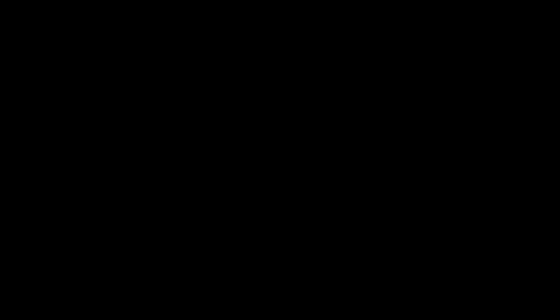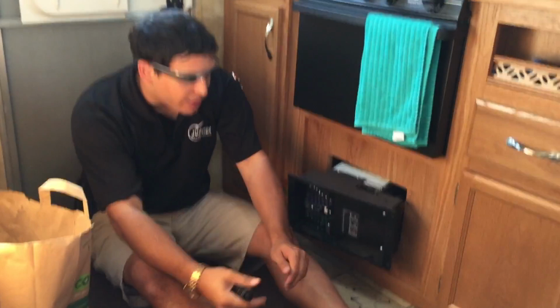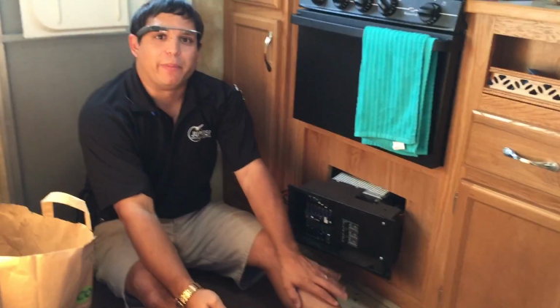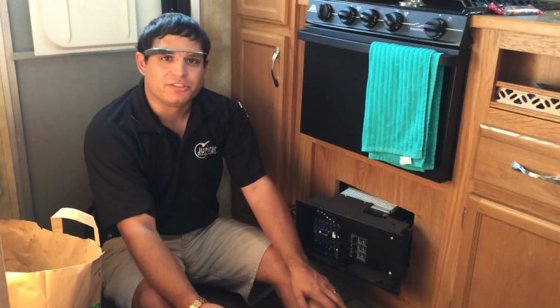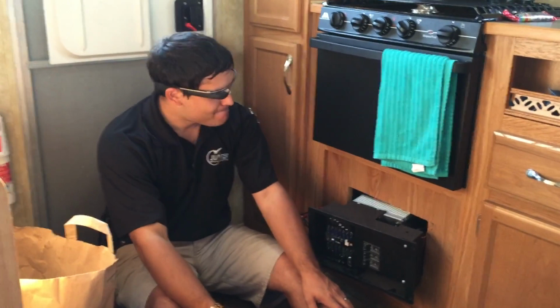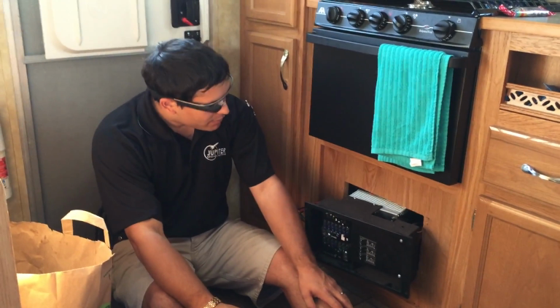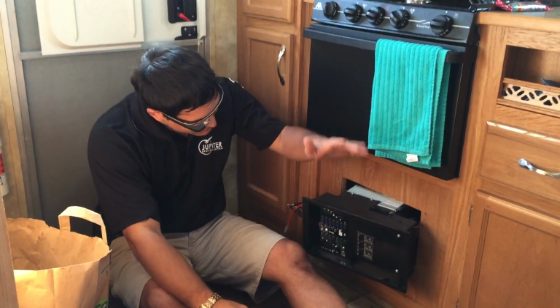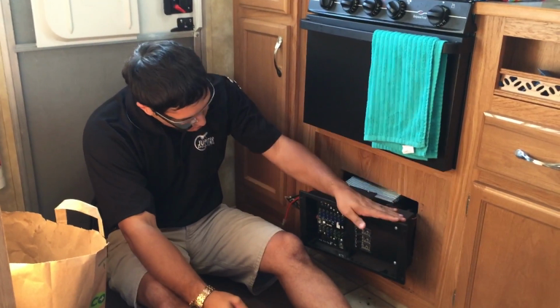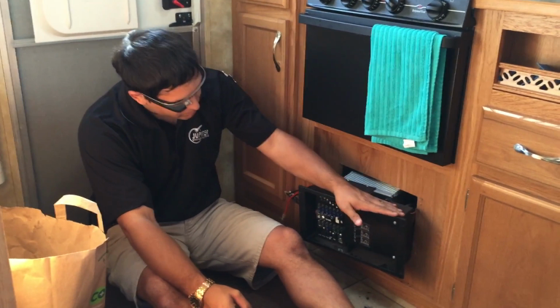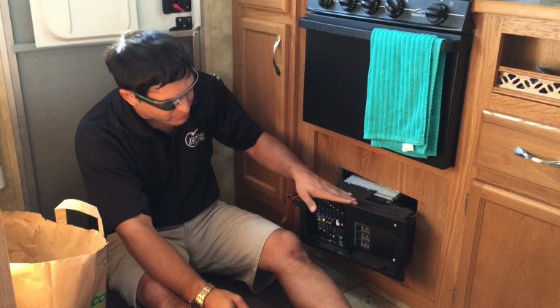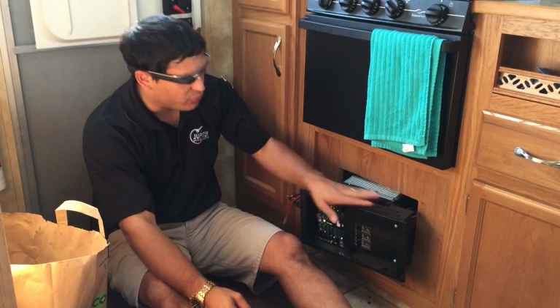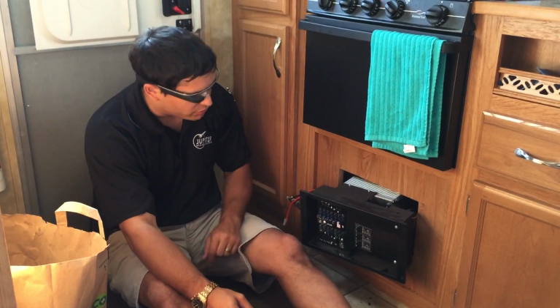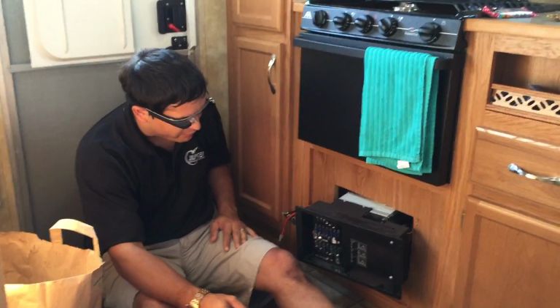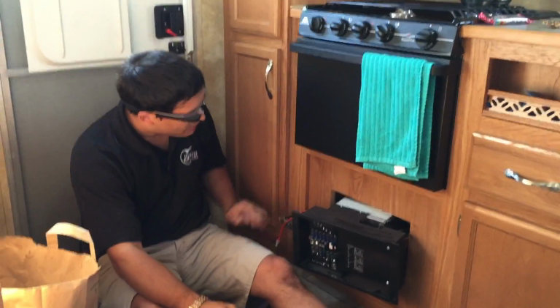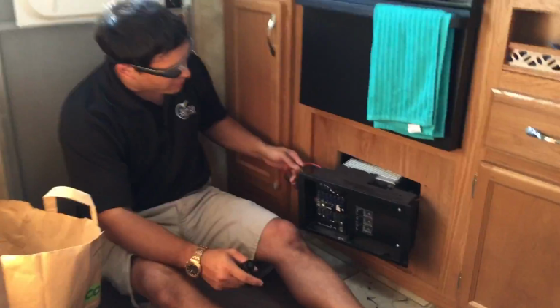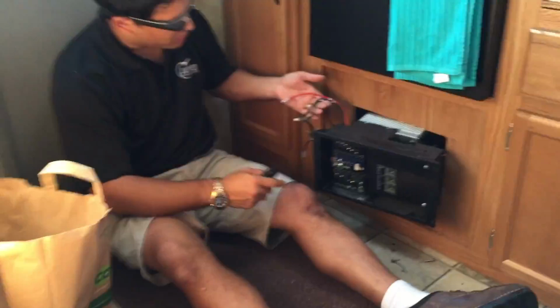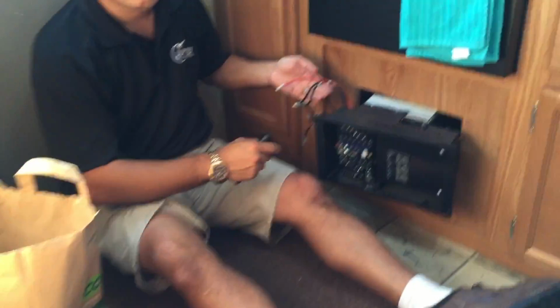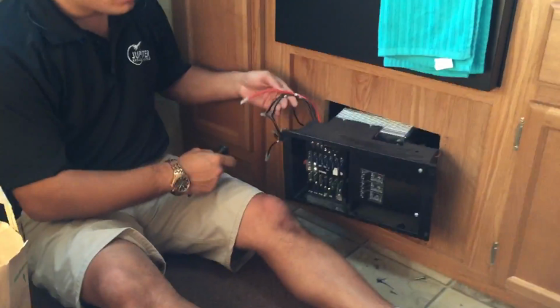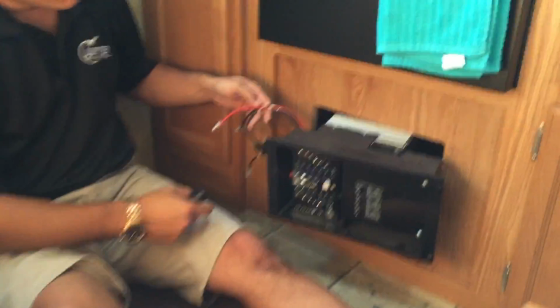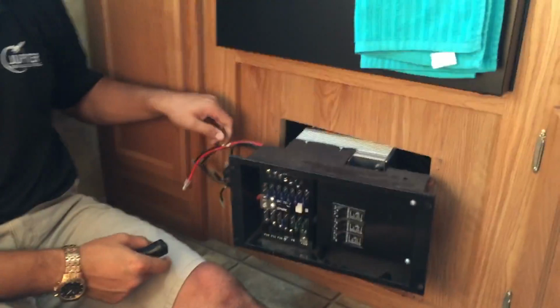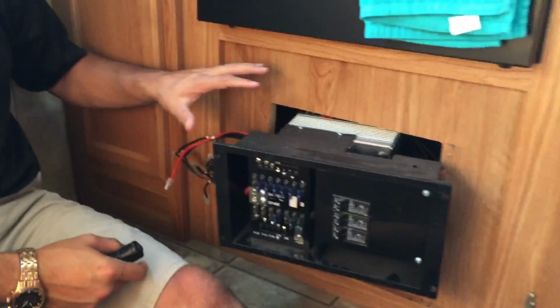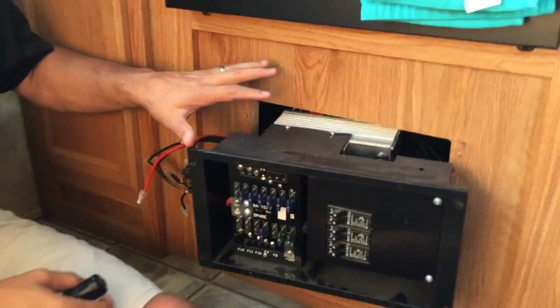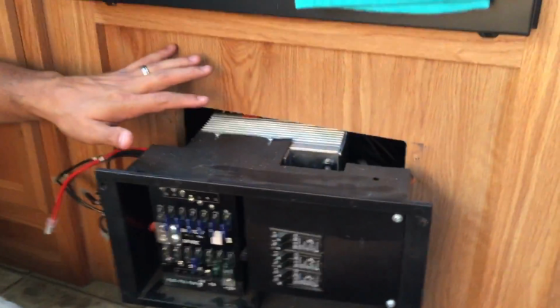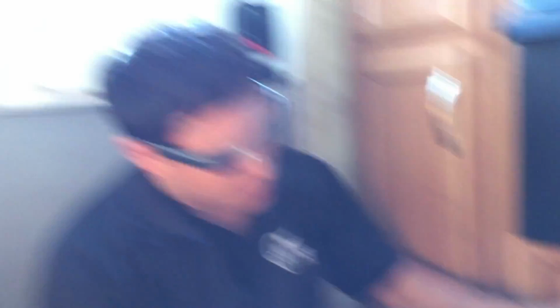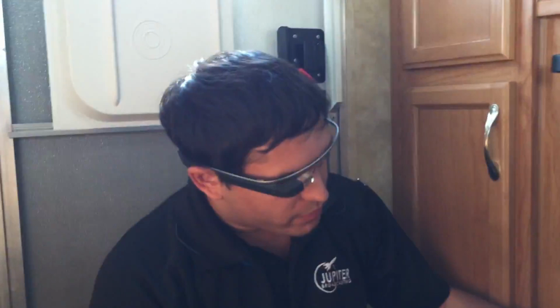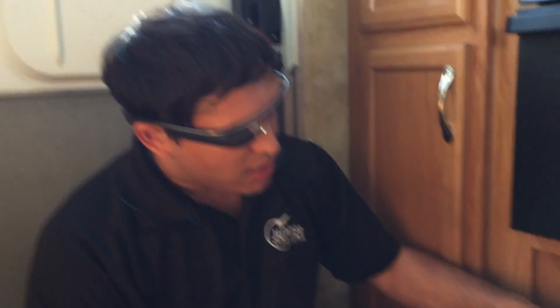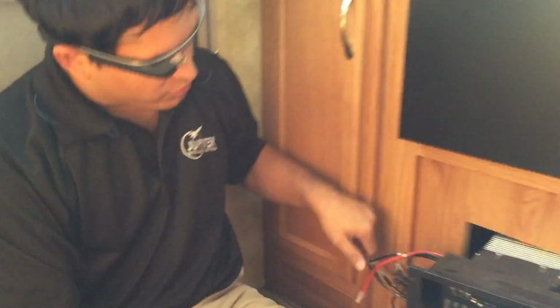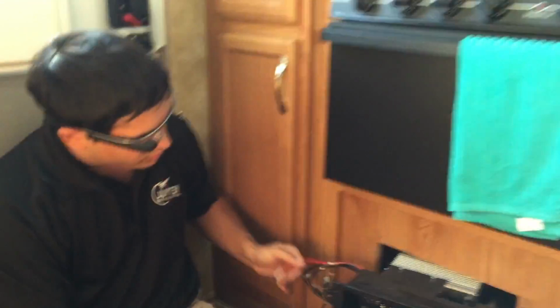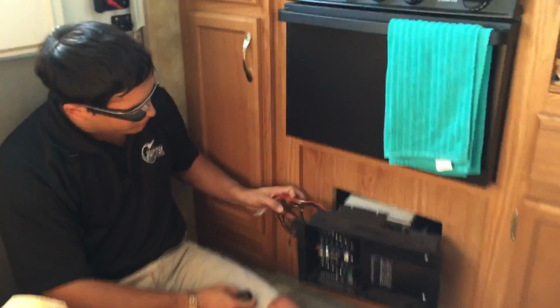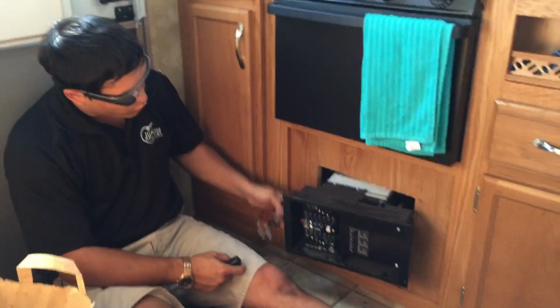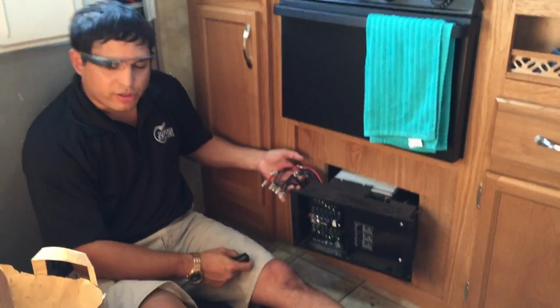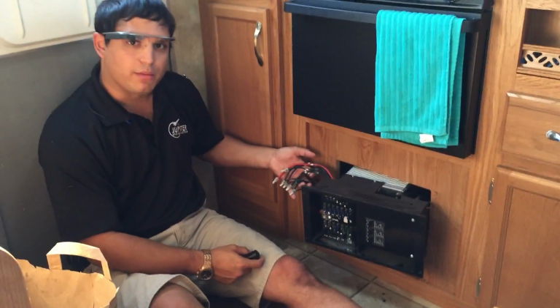You would like 12-volt power, yes? Yeah. This big mamma jamma is what charges your battery. We pulled off the fuse panel there, pulled out the fuses, and behind there is the inverter. And so this is all your wiring that goes to the camper.